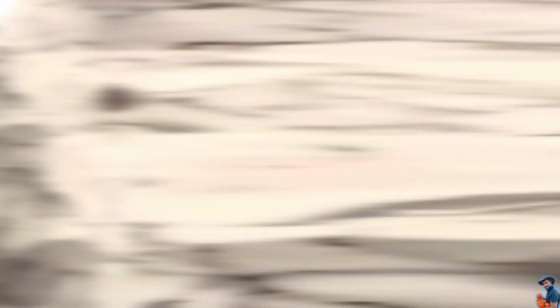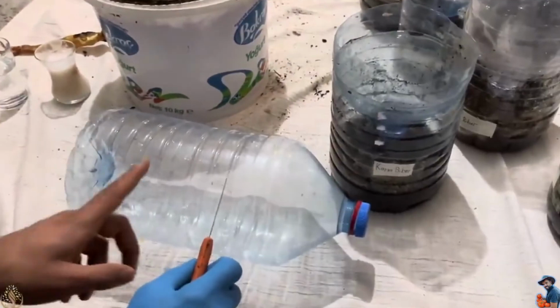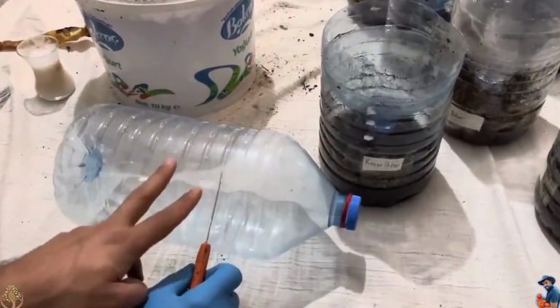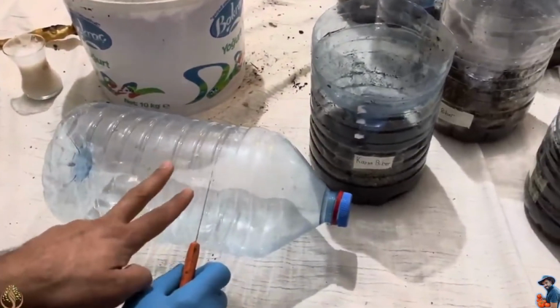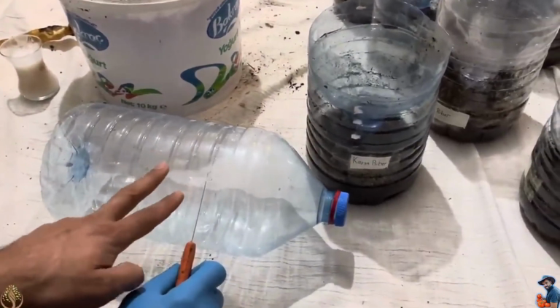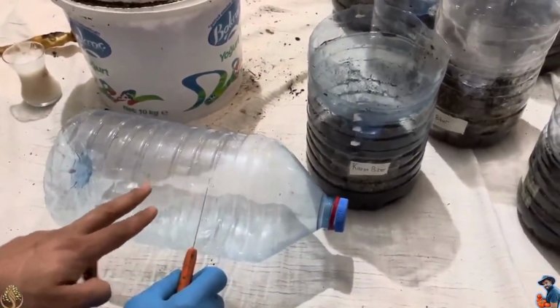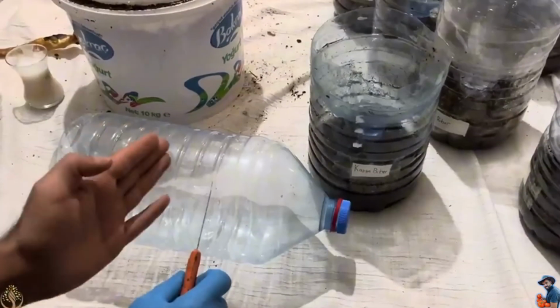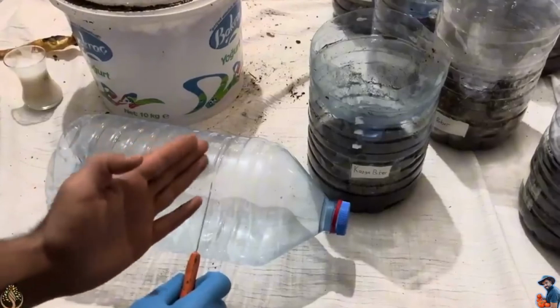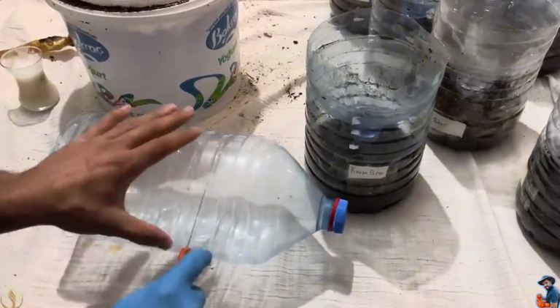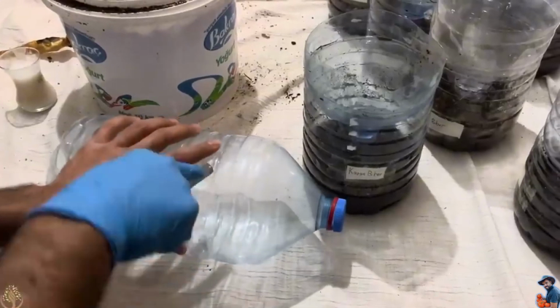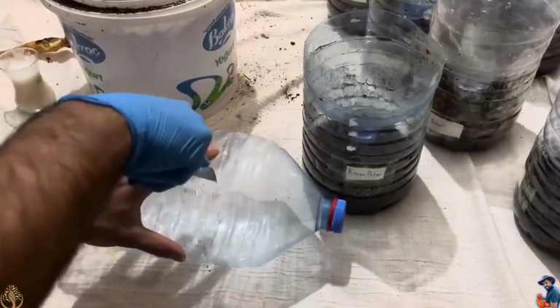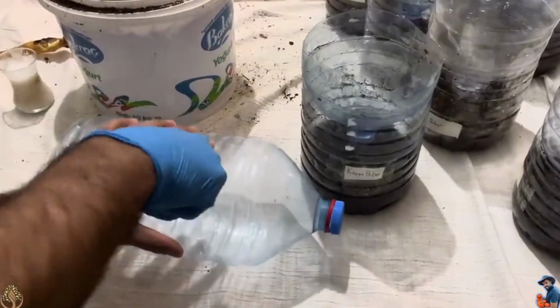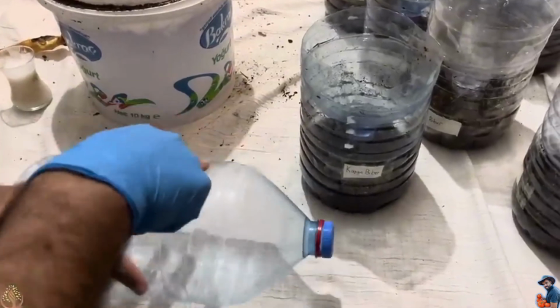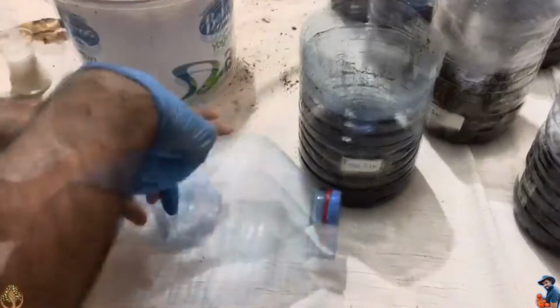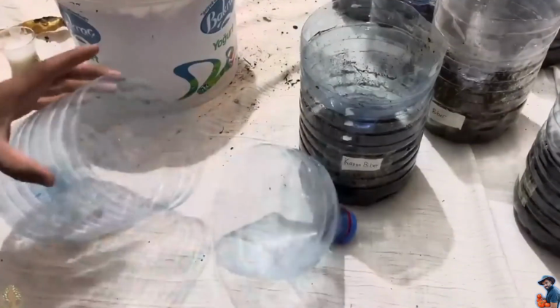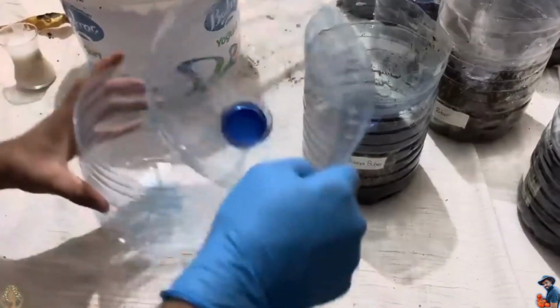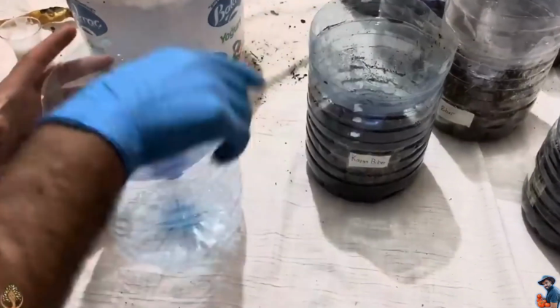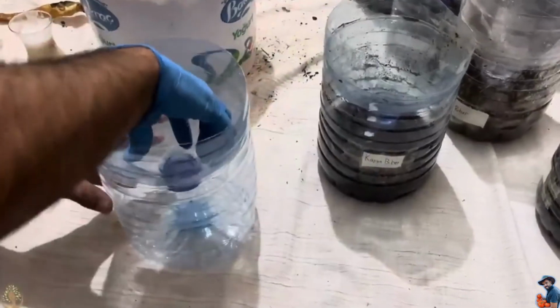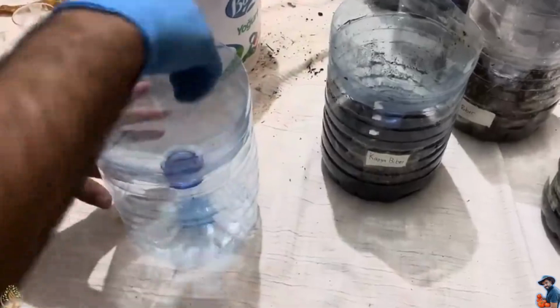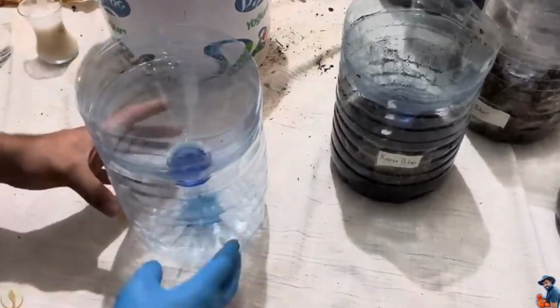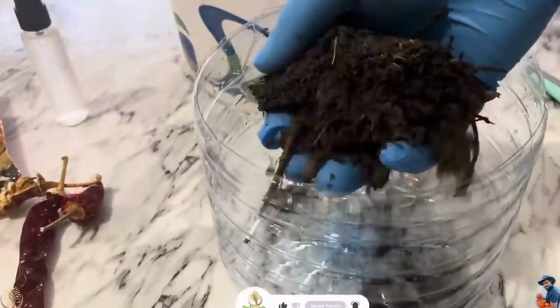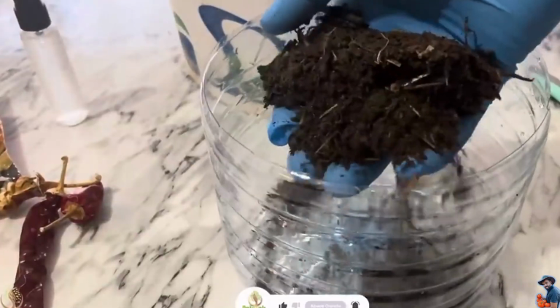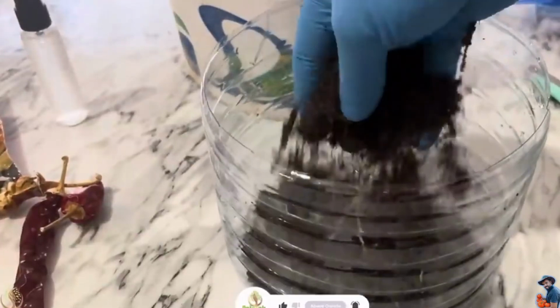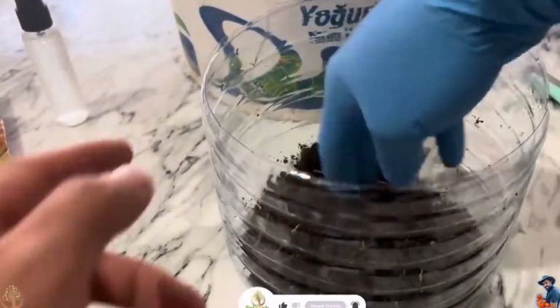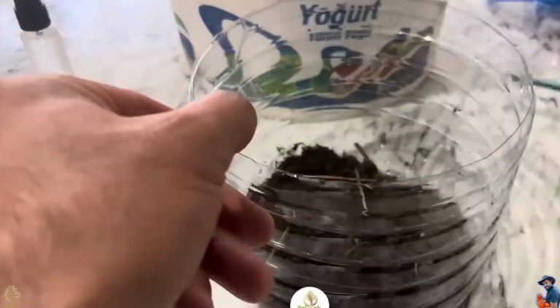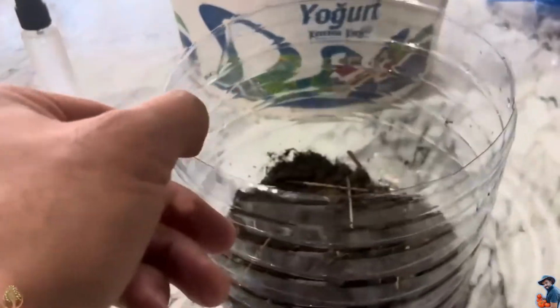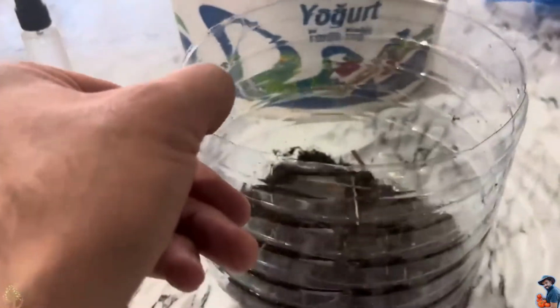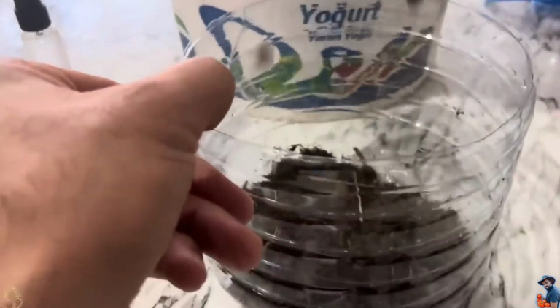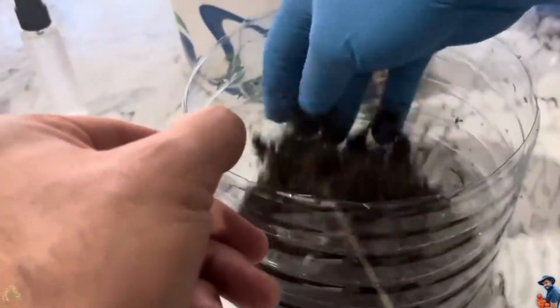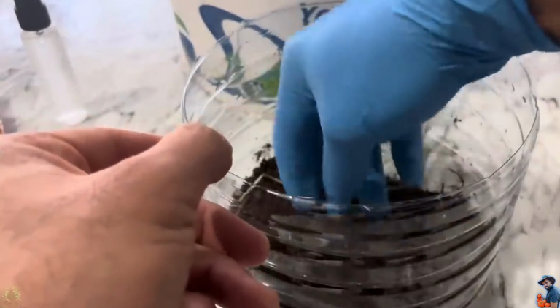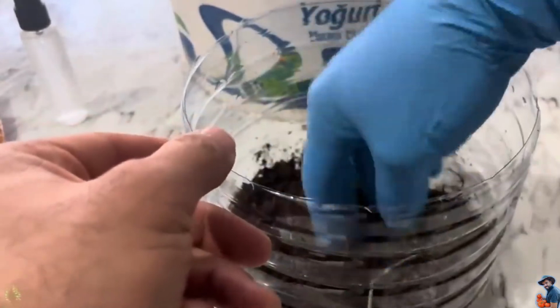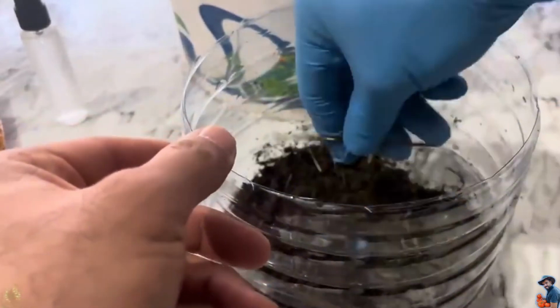I cut the top part off a 5-liter plastic bottle. You can follow along and create the same thing using any transparent container. We add the prepared soil to the bottom, filling it about 5 to 6 centimeters deep.